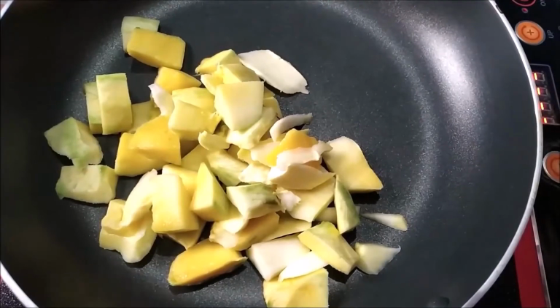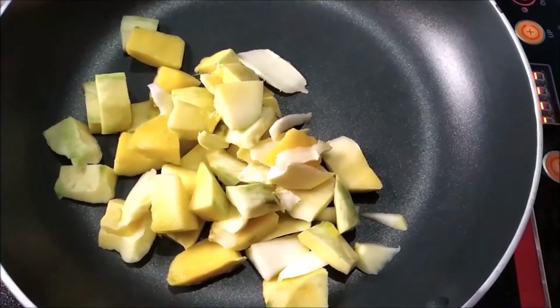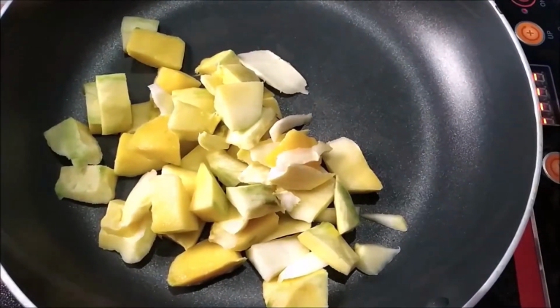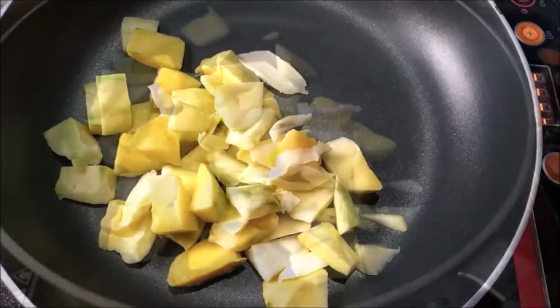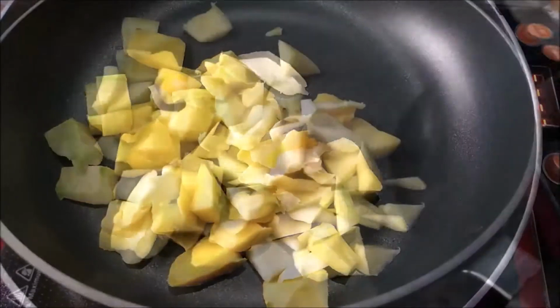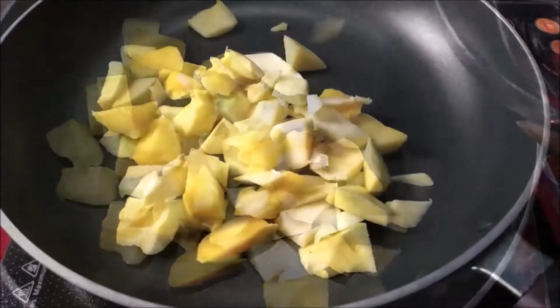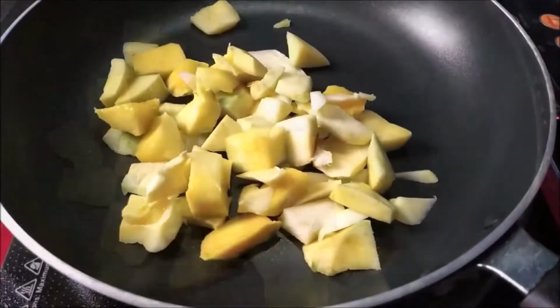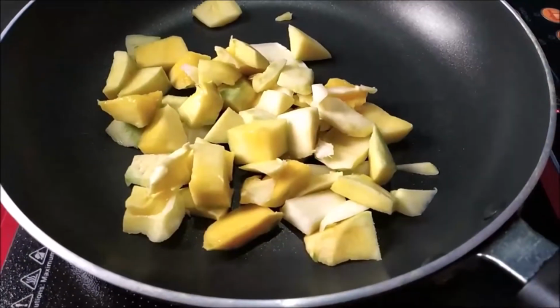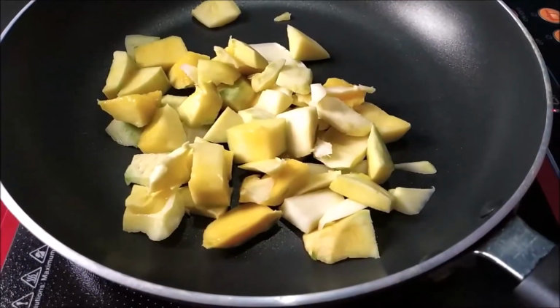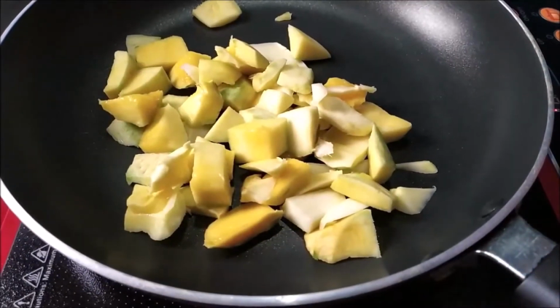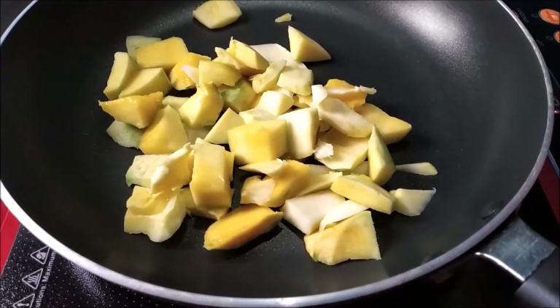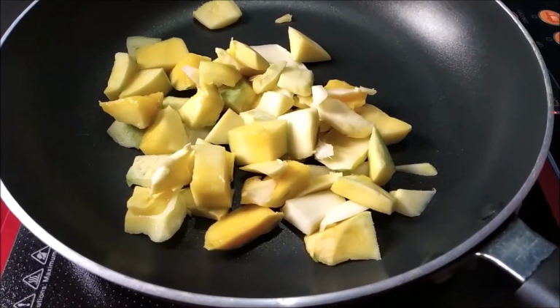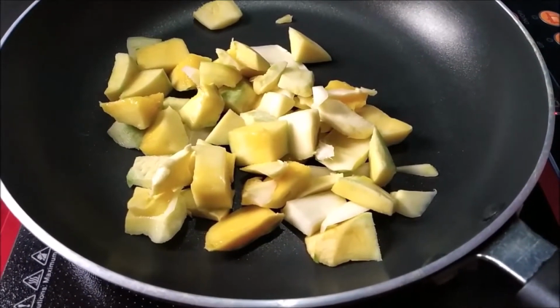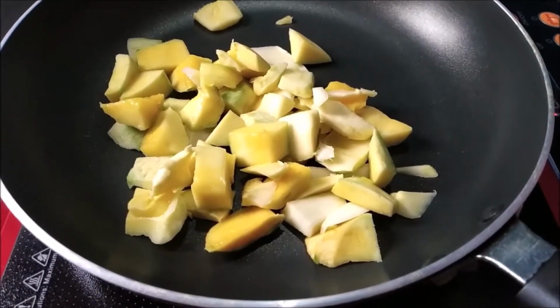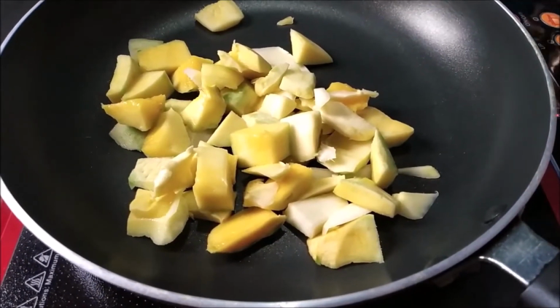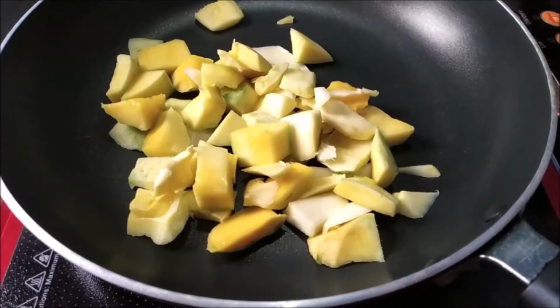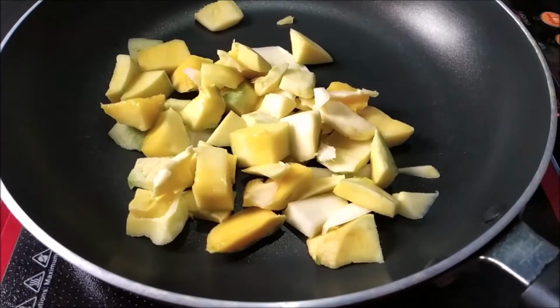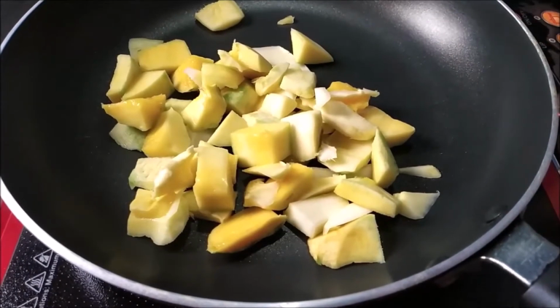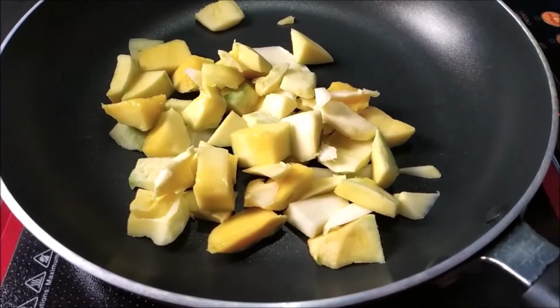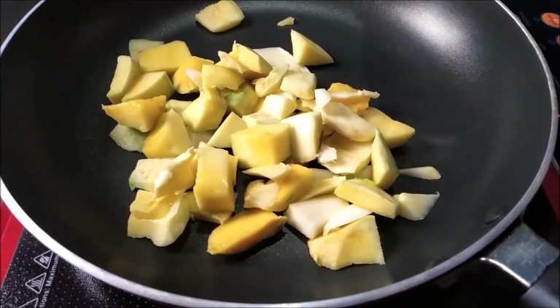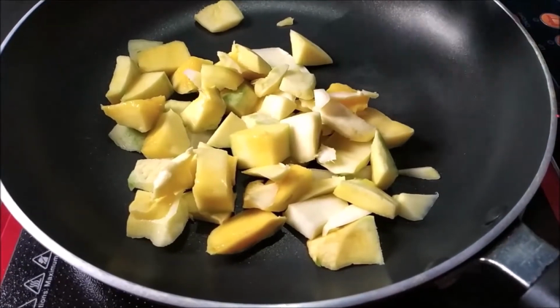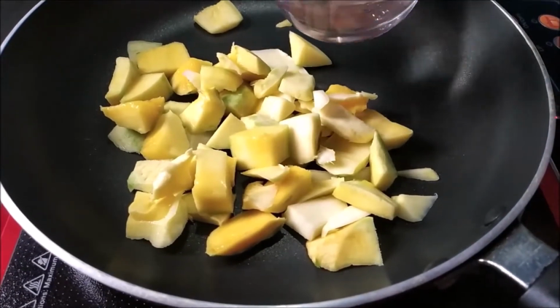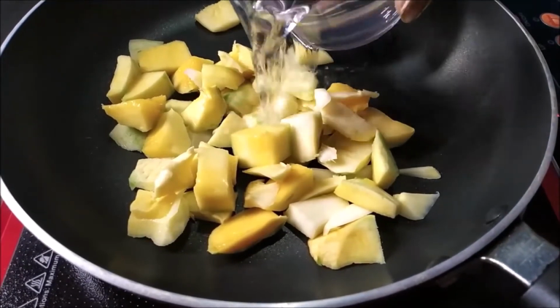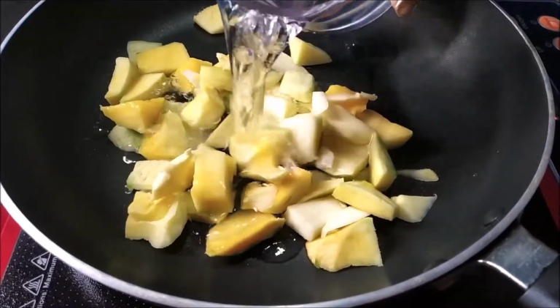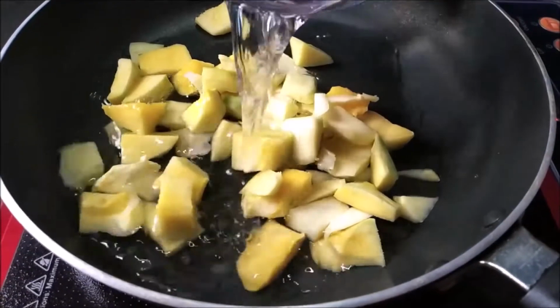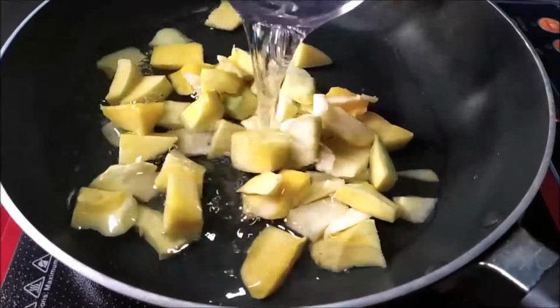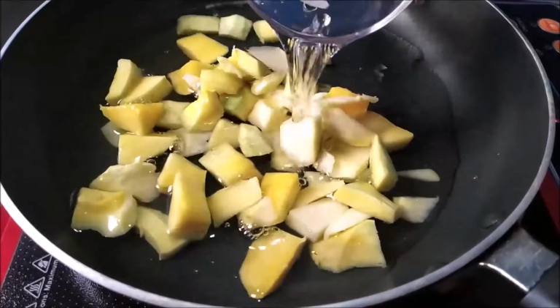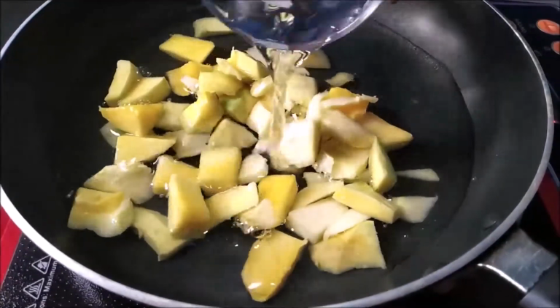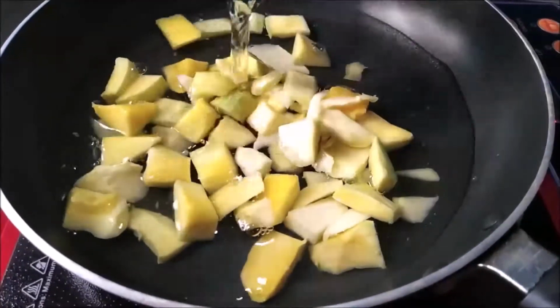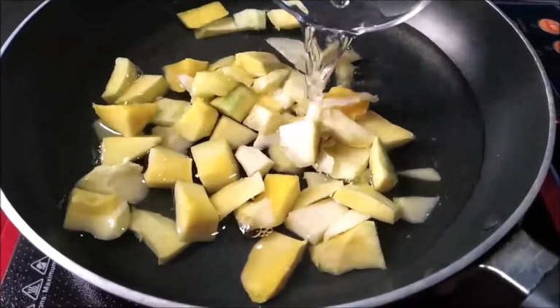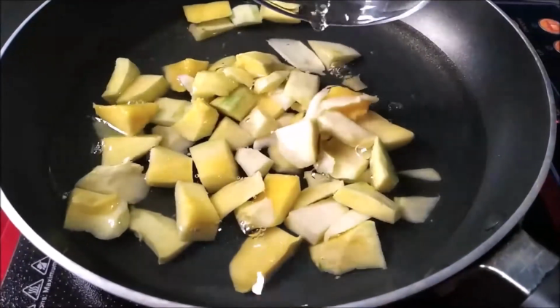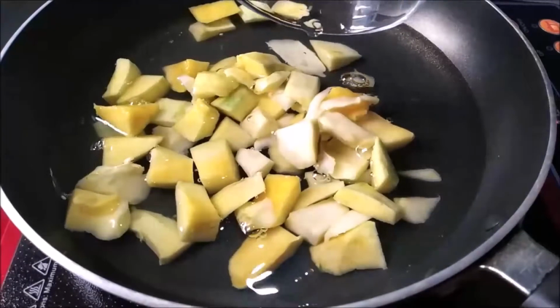Add the aam in a pan and add one glass of water. Now boil on high flame for seven to ten minutes.